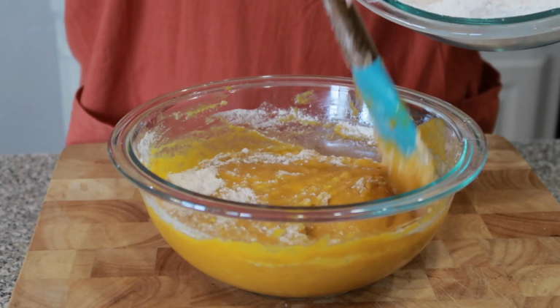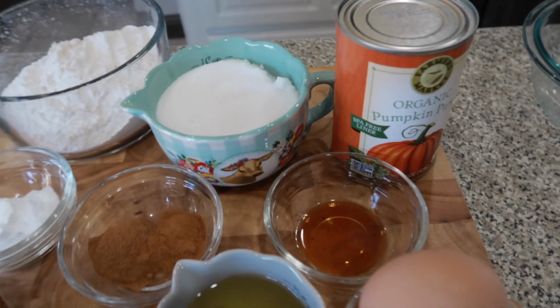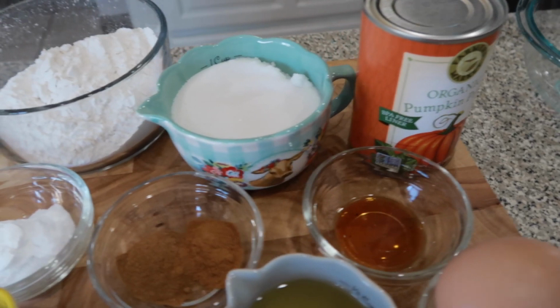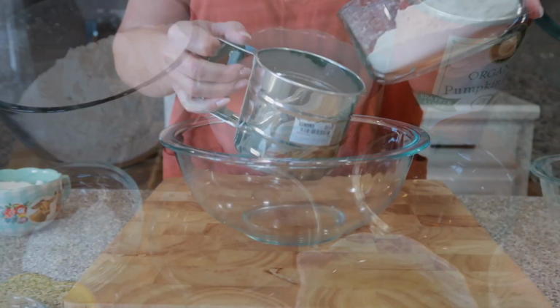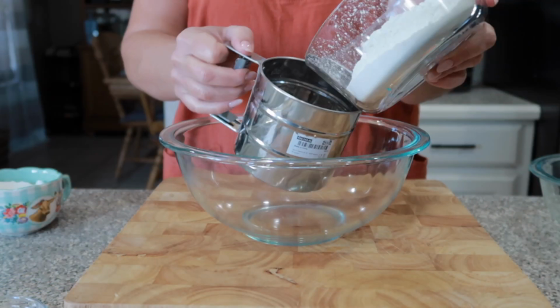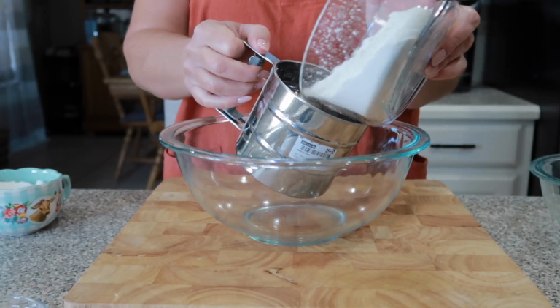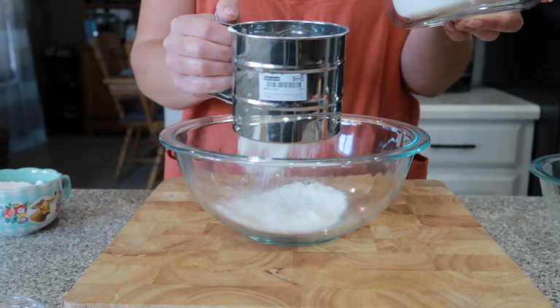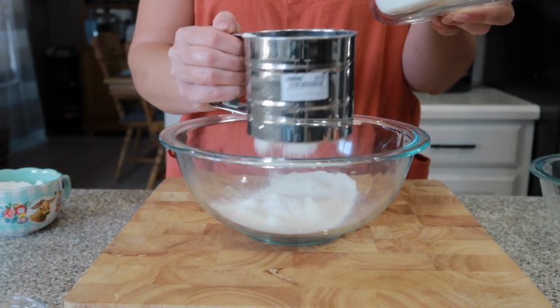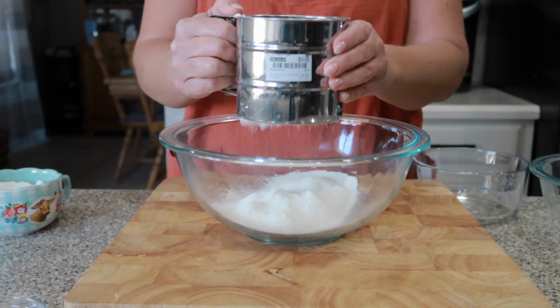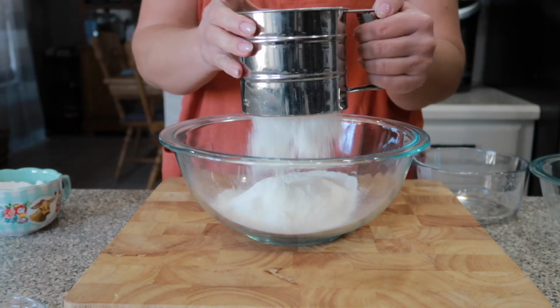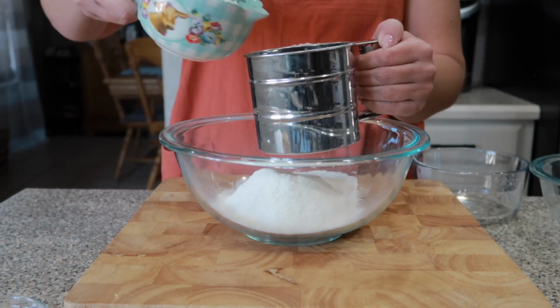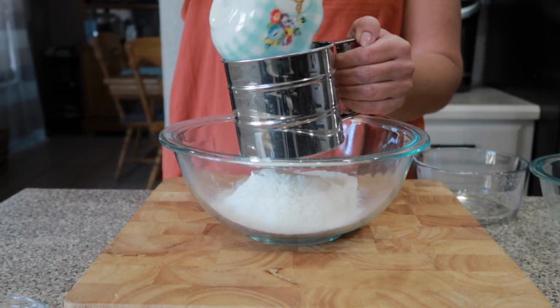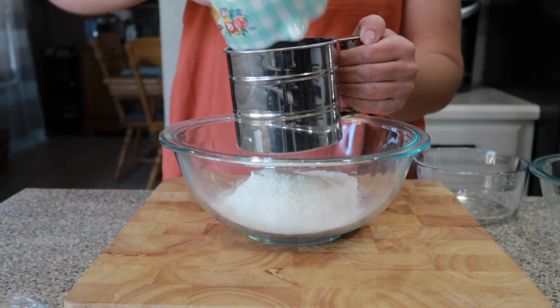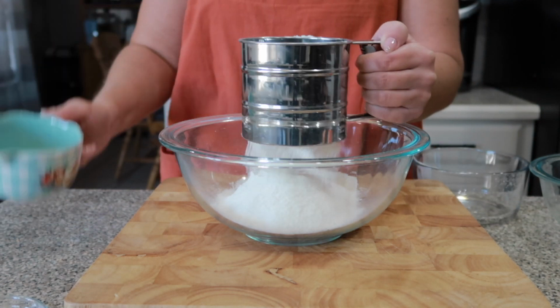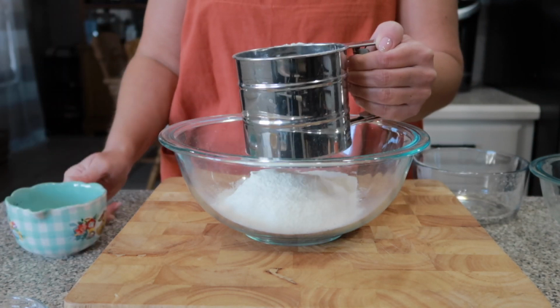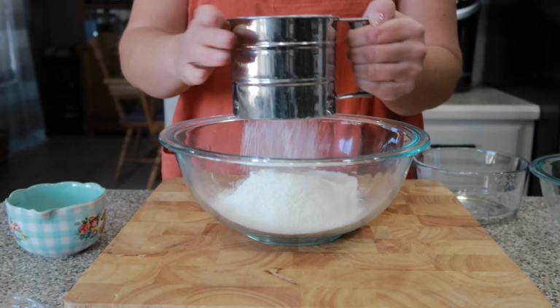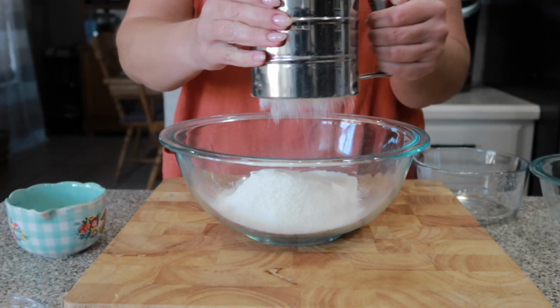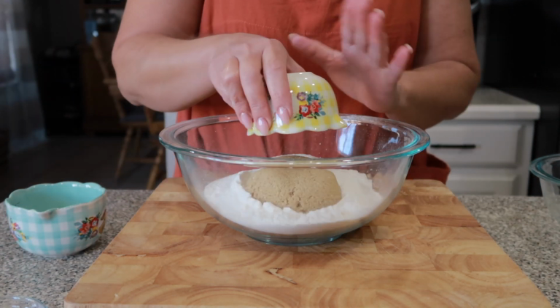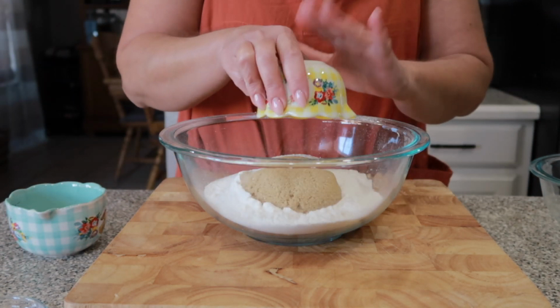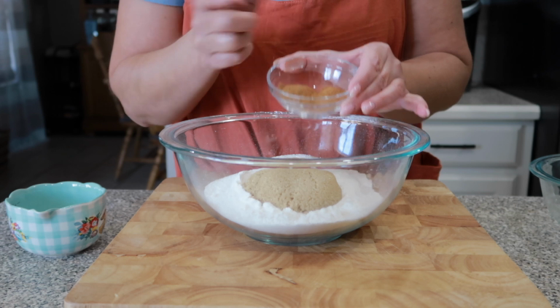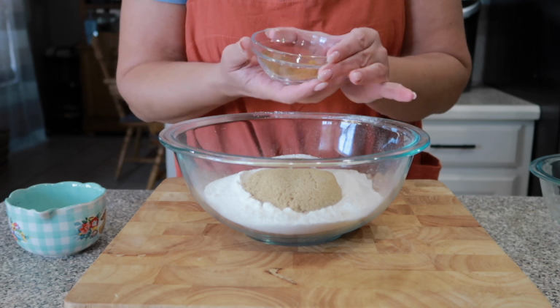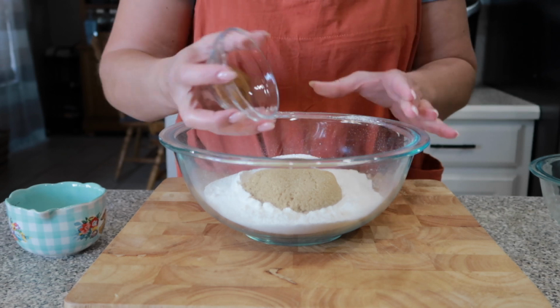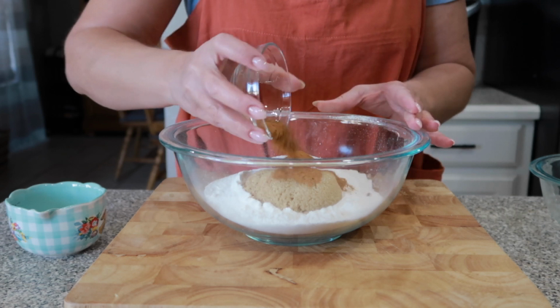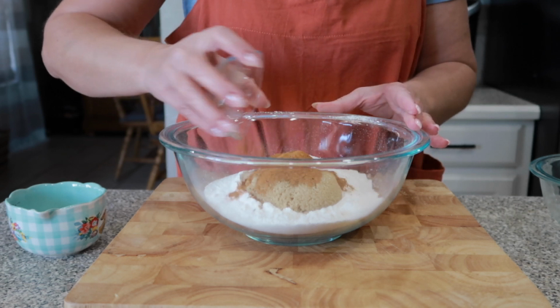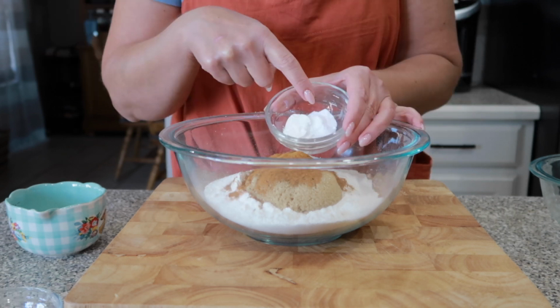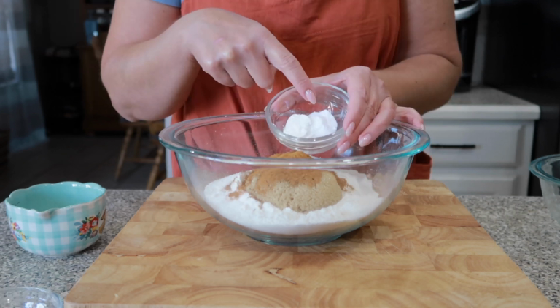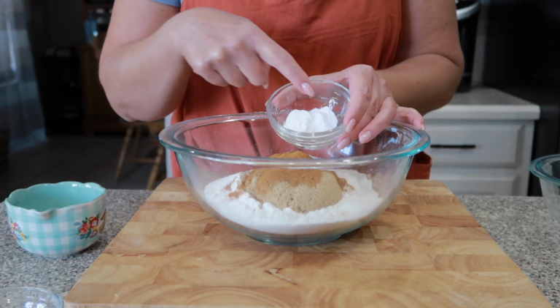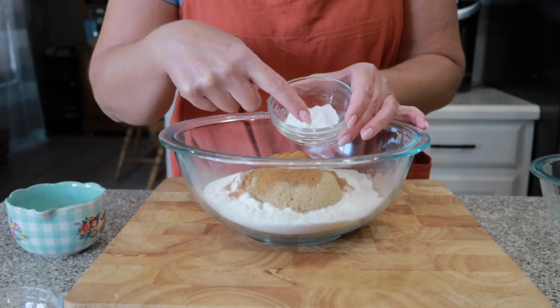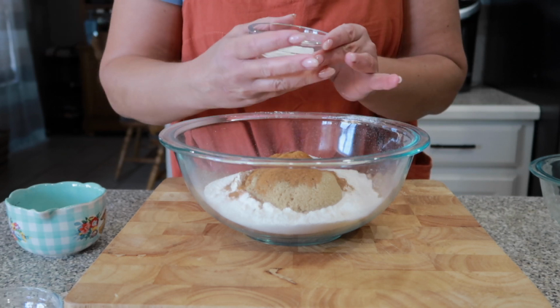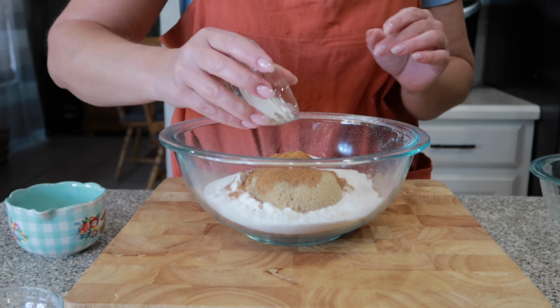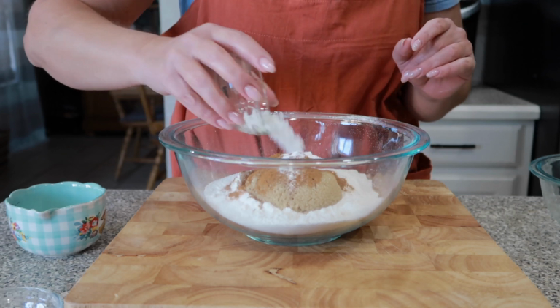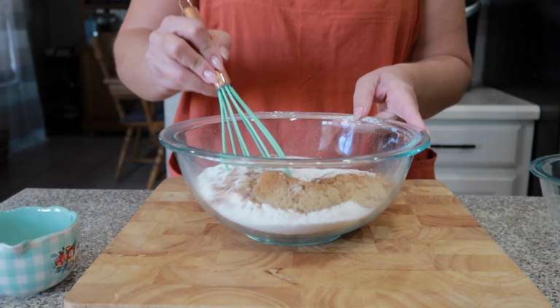Let's go to my bowl. I'm going to sift the flour, and then I'm going to add my sugar, brown sugar, pumpkin pie spice, cinnamon, baking powder, baking soda, and salt.